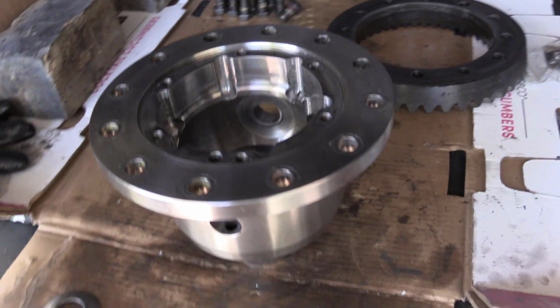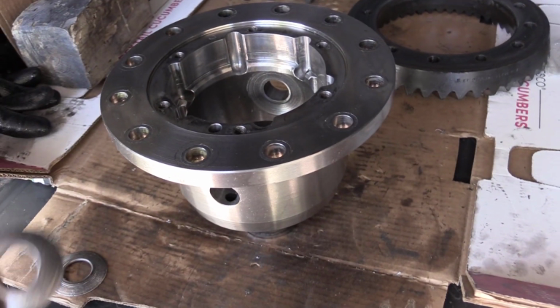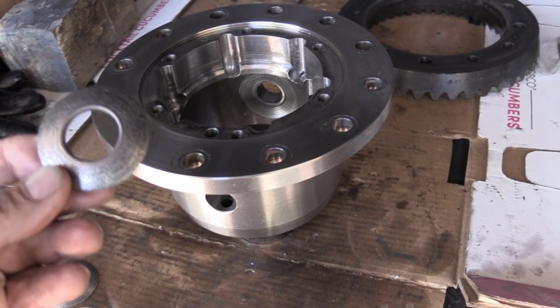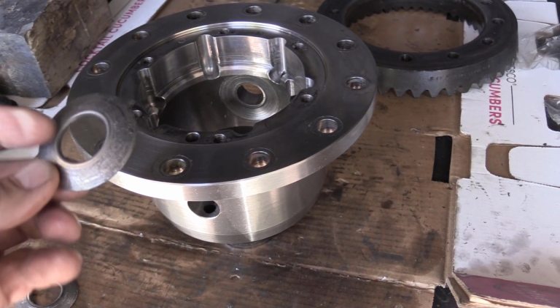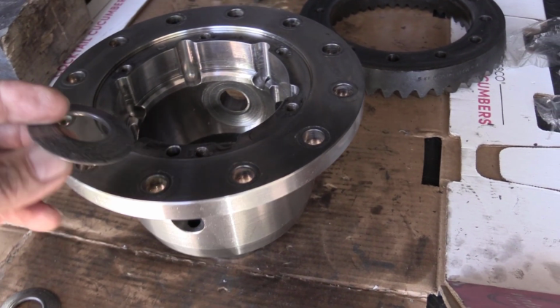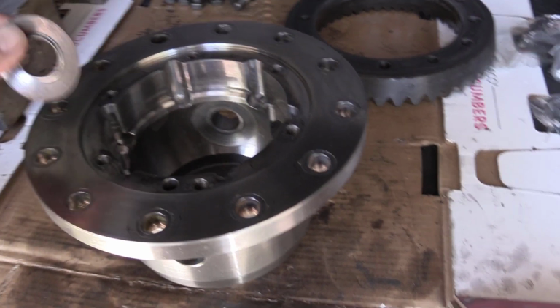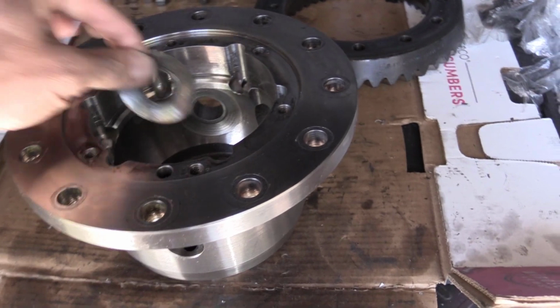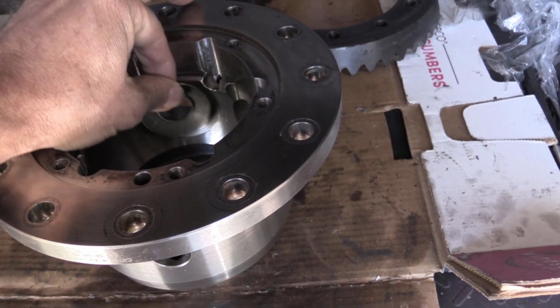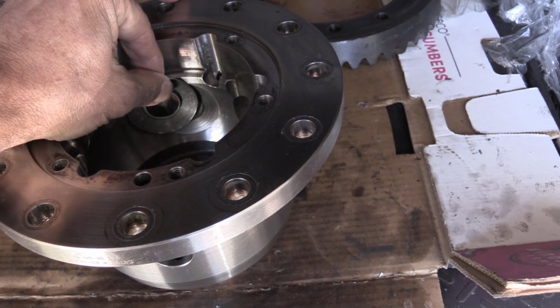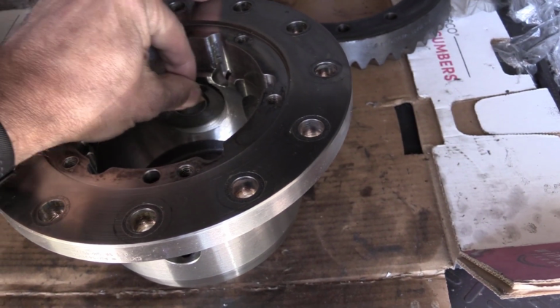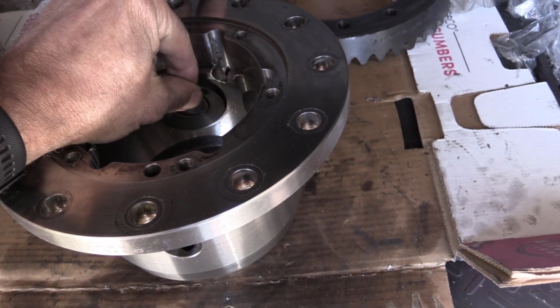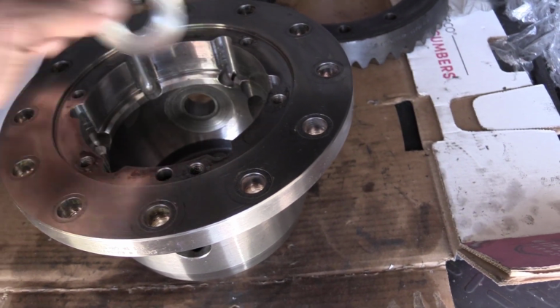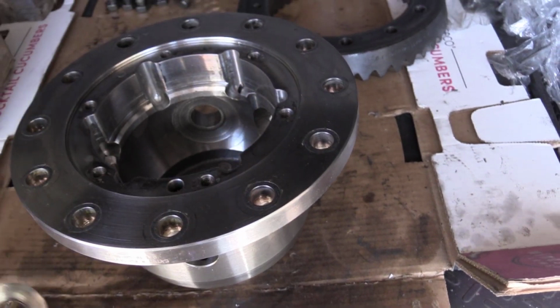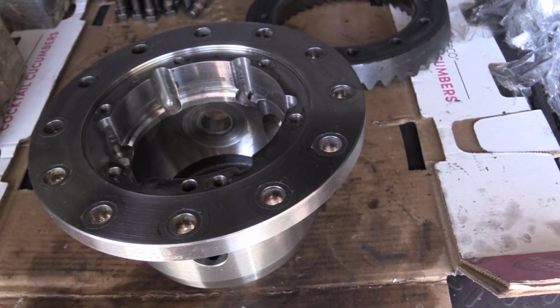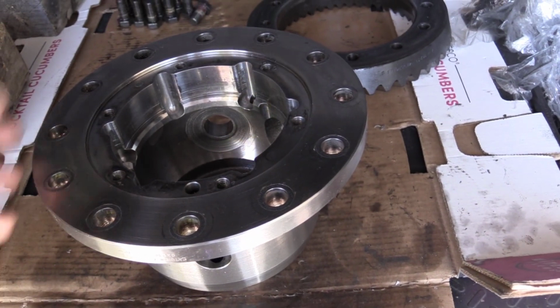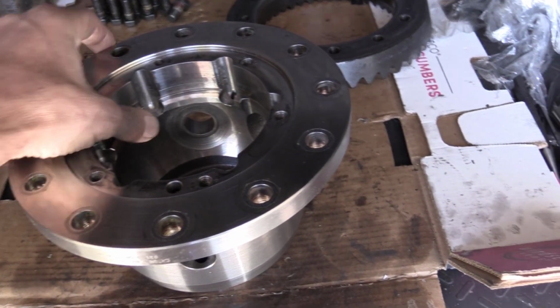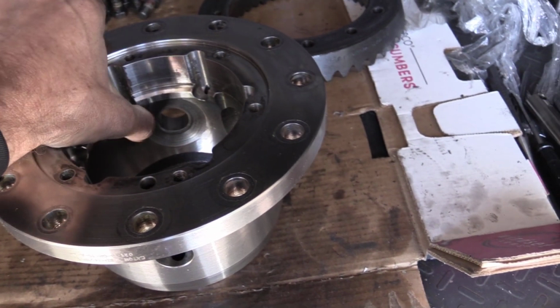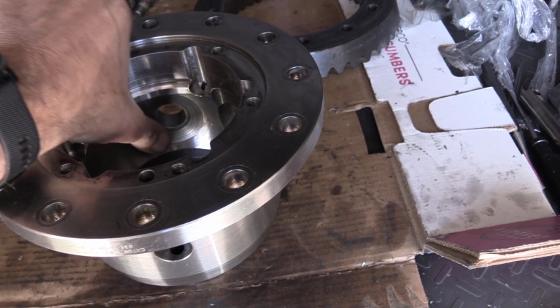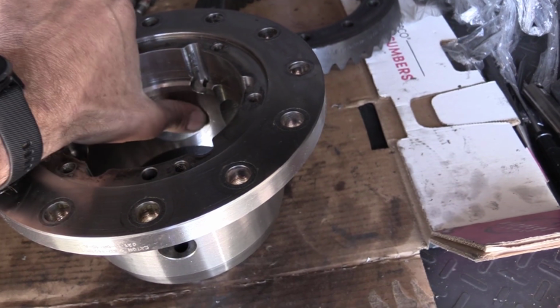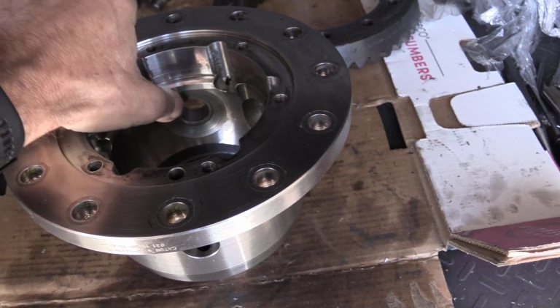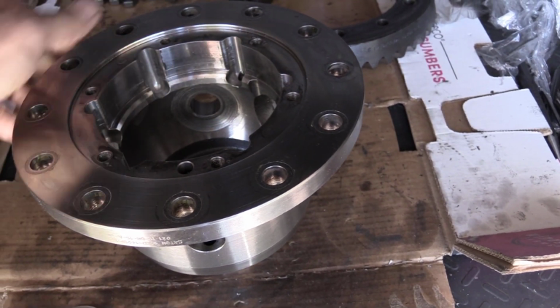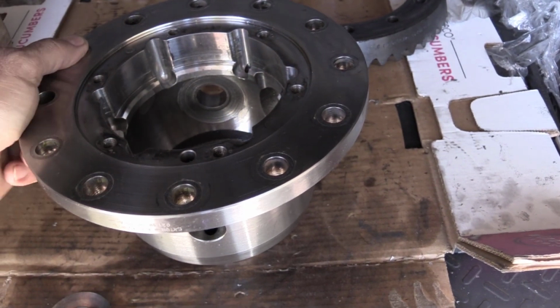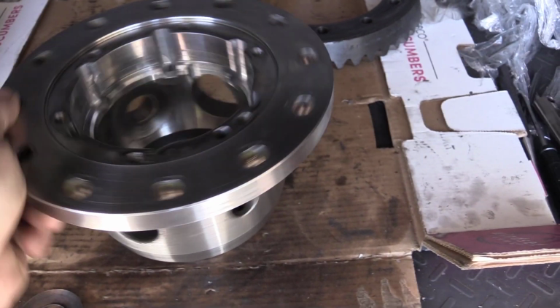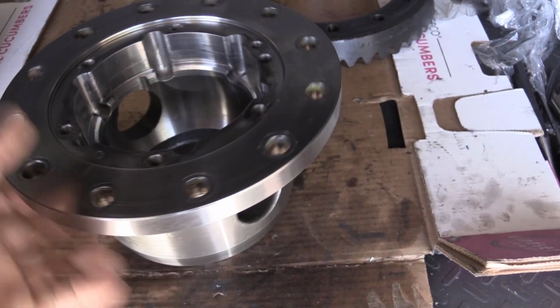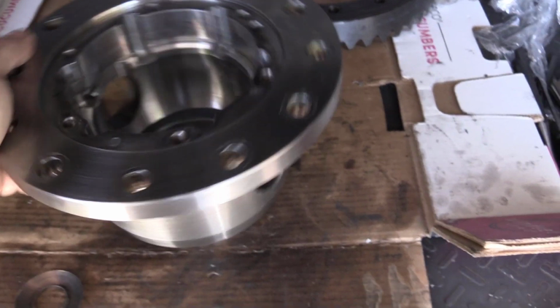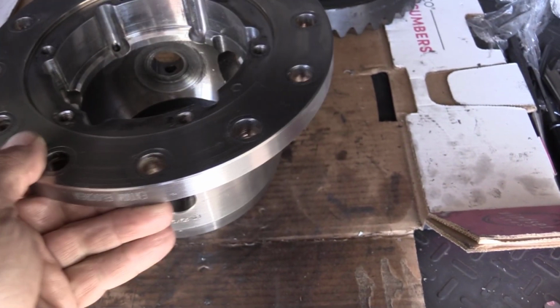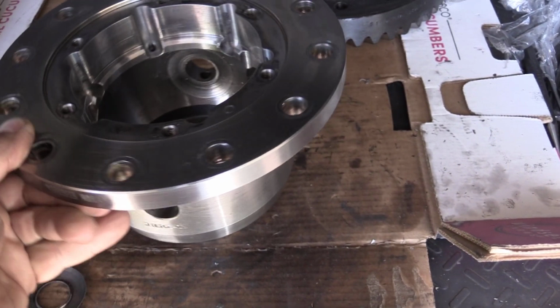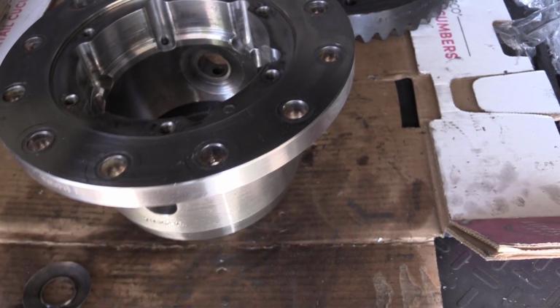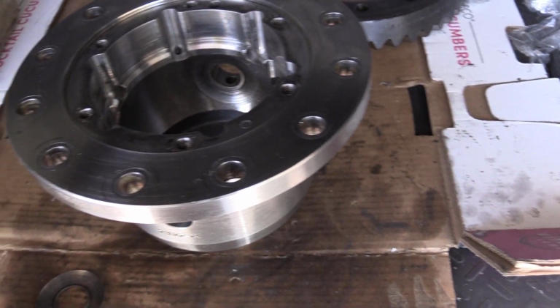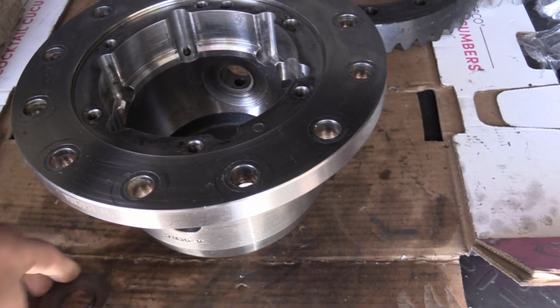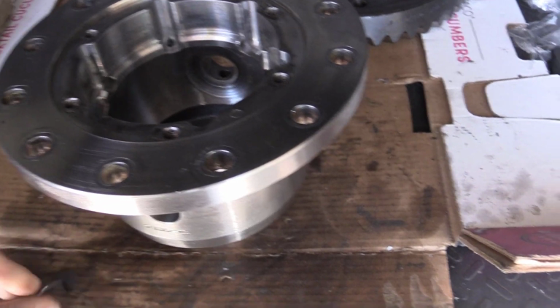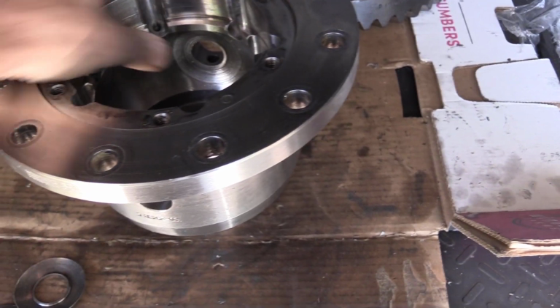The thrust washers, as well as the surfaces on the carrier housing, should be smooth and somewhat shiny — not badly scored like you see here. There's no fixing this. I have spare Spyder gears with thrust washers, but the carrier cannot be saved.